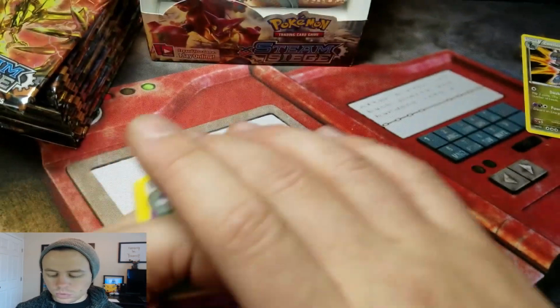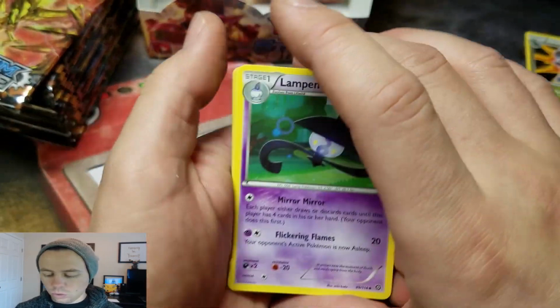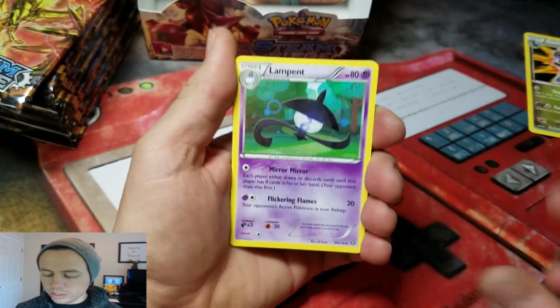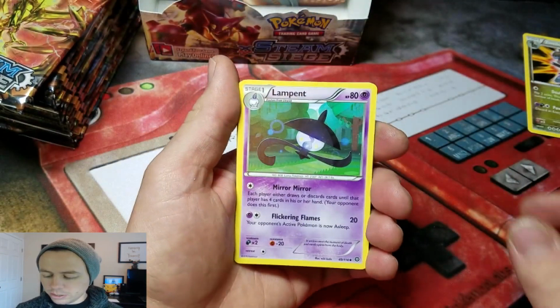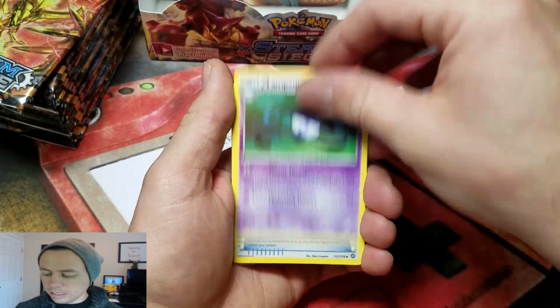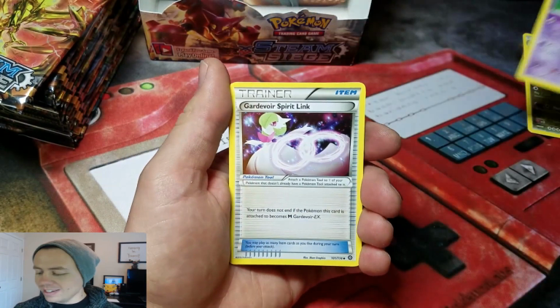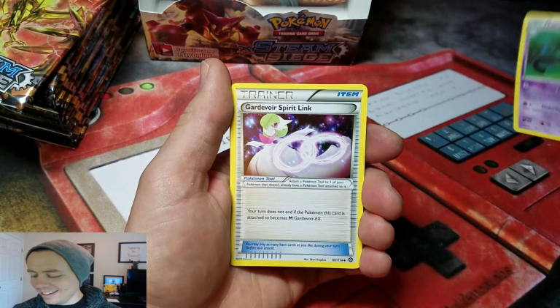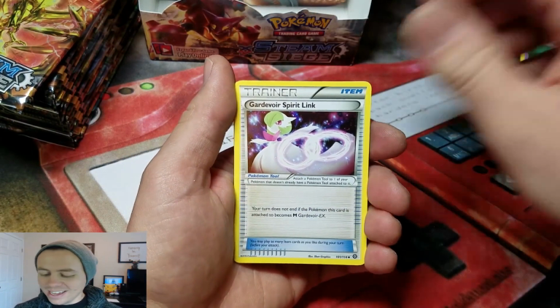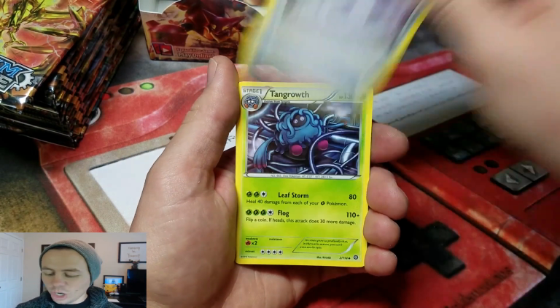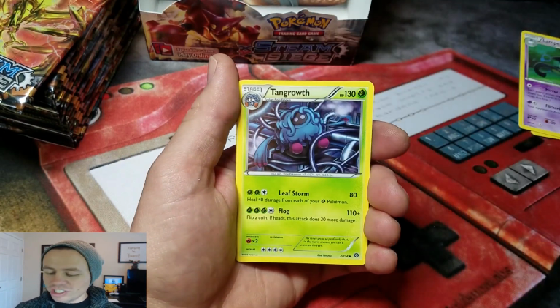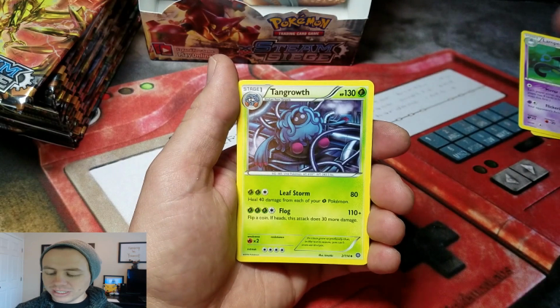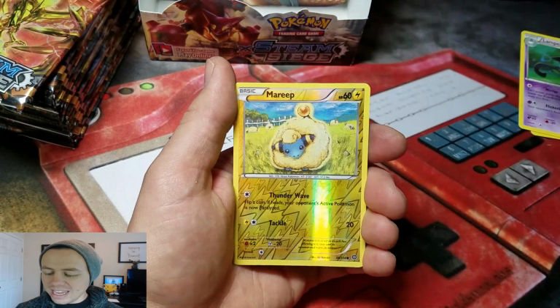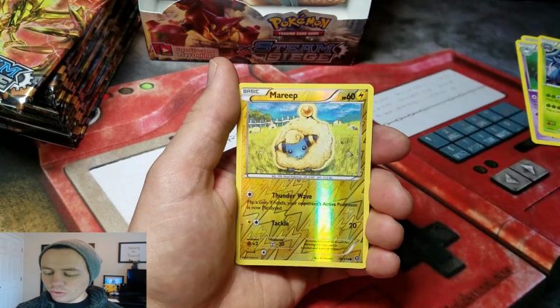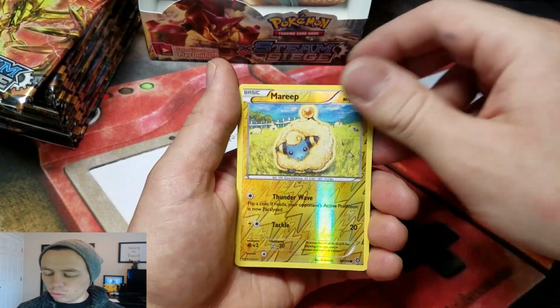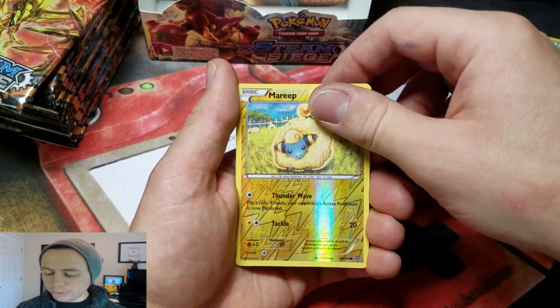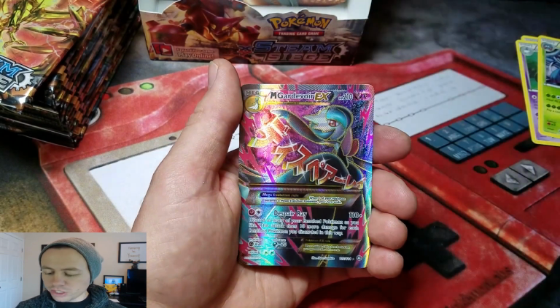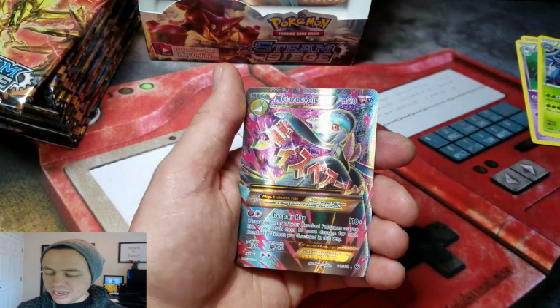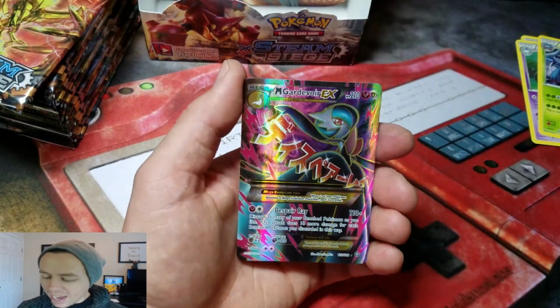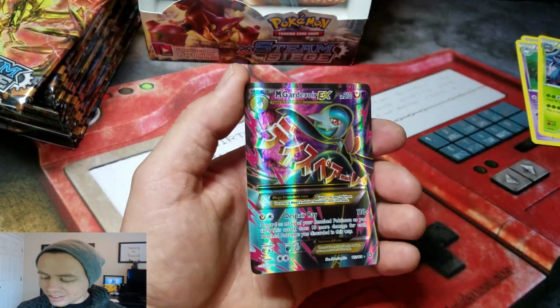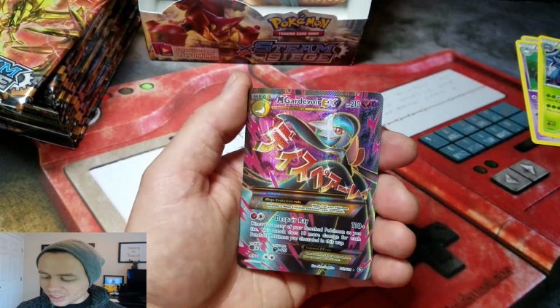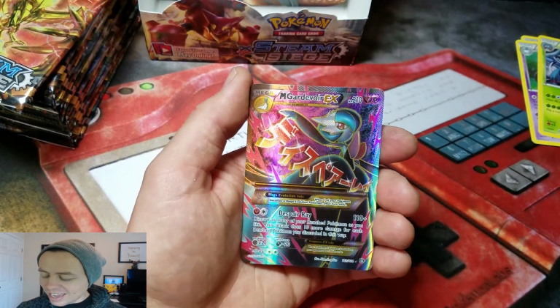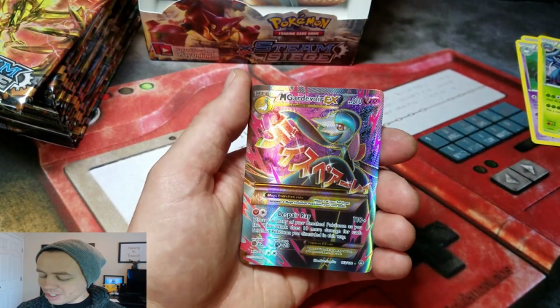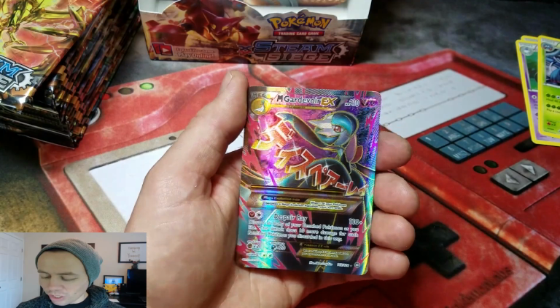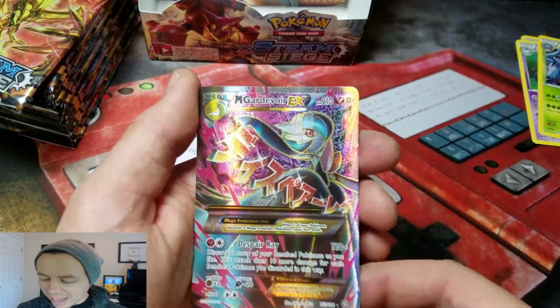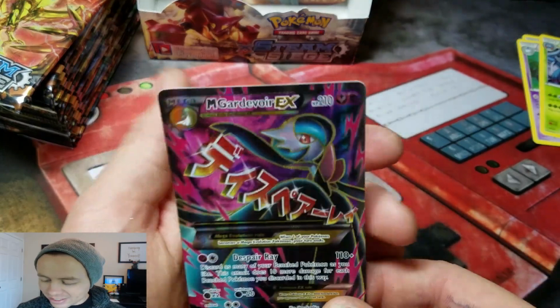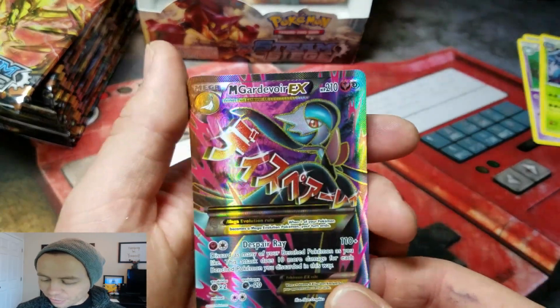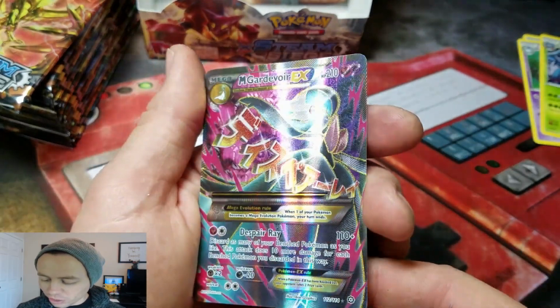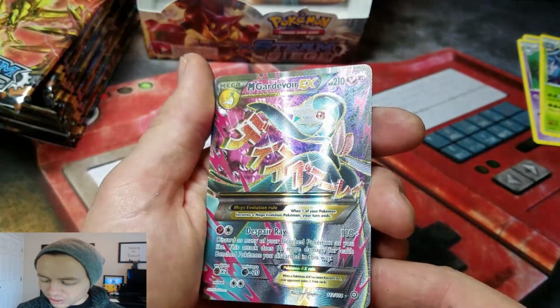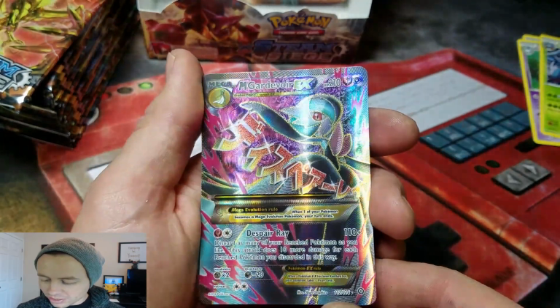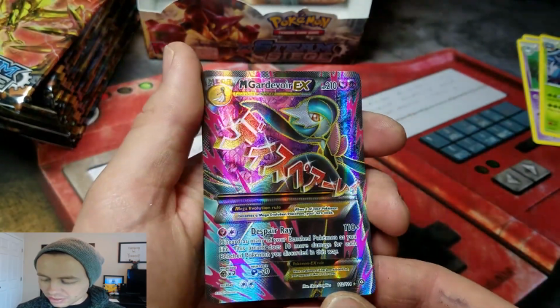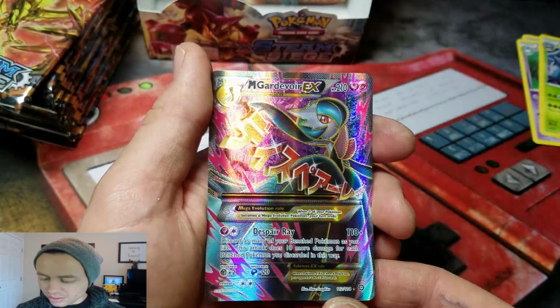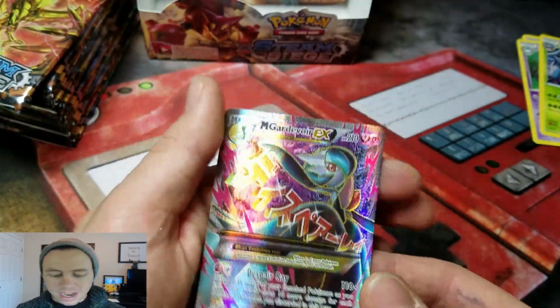I can tell it's going to be a good pack. Lampent, a Gardevoir Spirit Link, Tangrowth, Mad Reap Reverse — nice! And a Mega Gardevoir EX, full art. Nice!